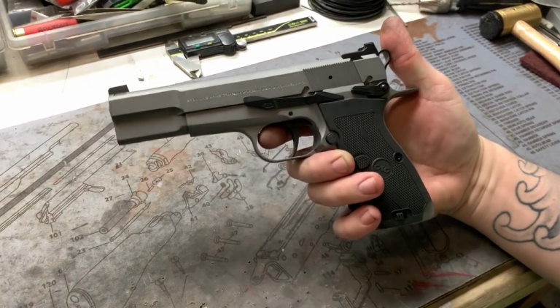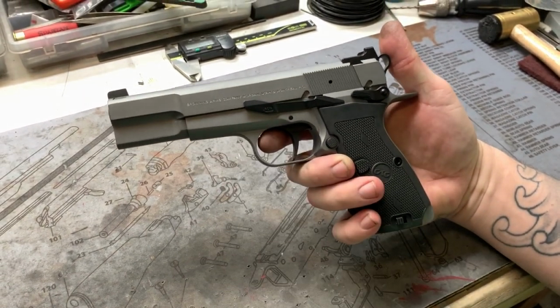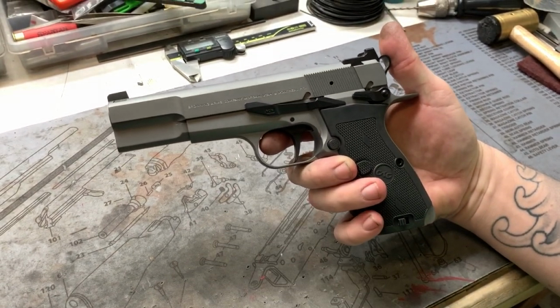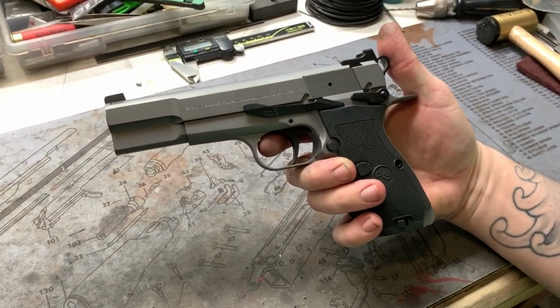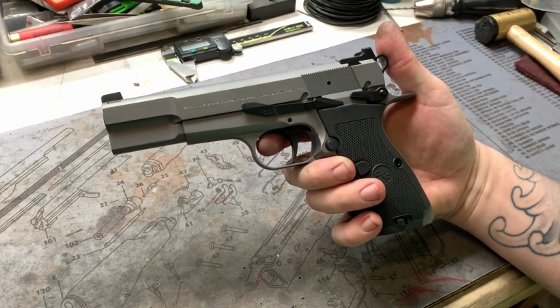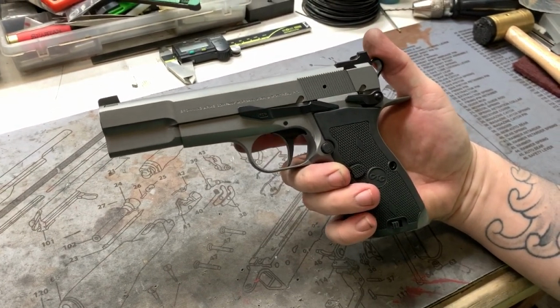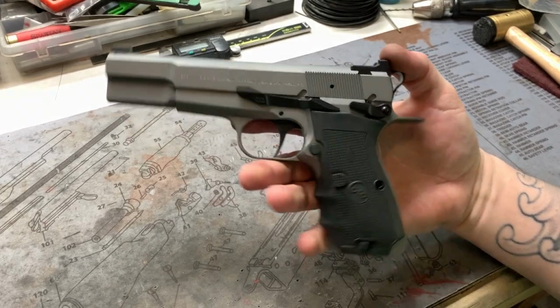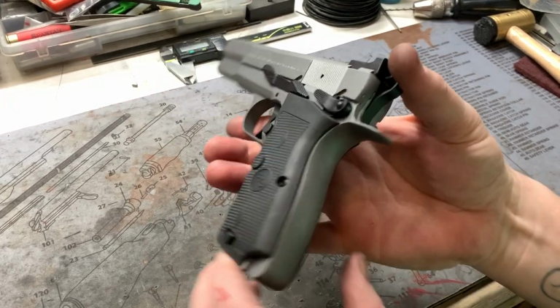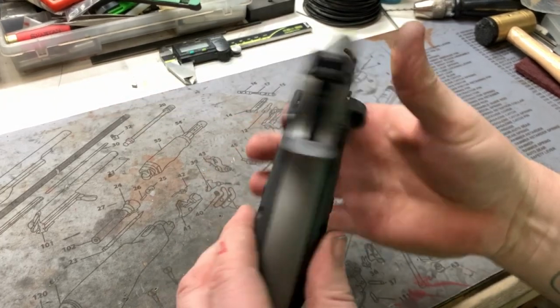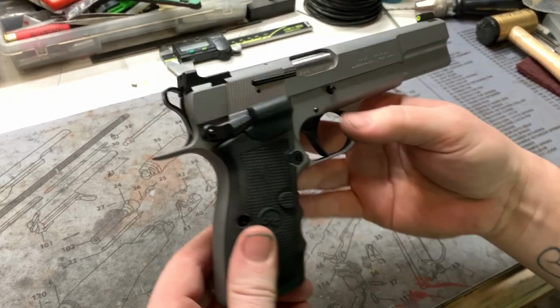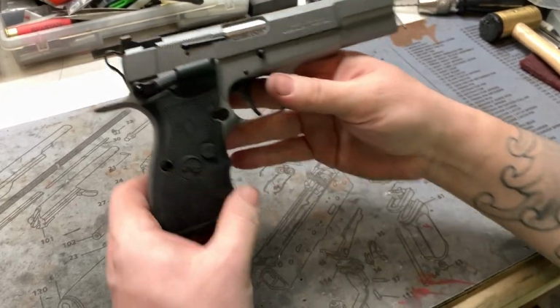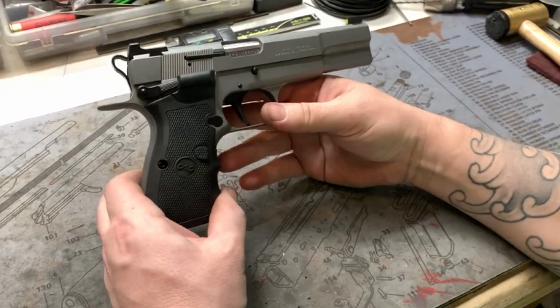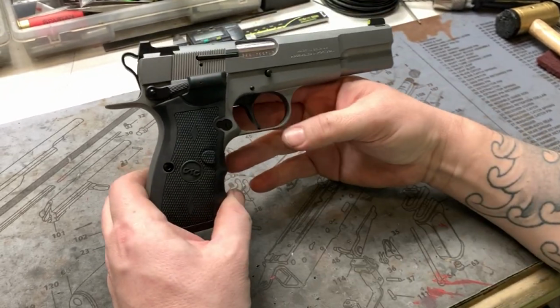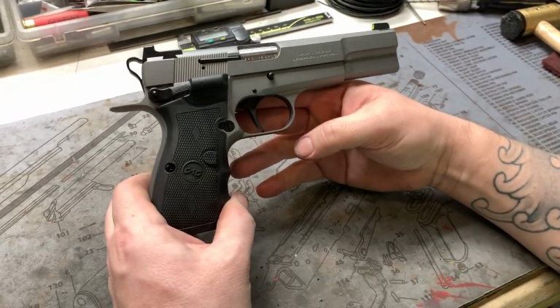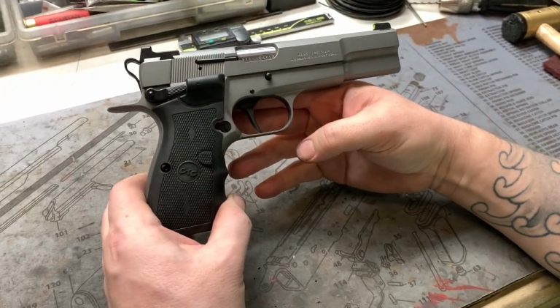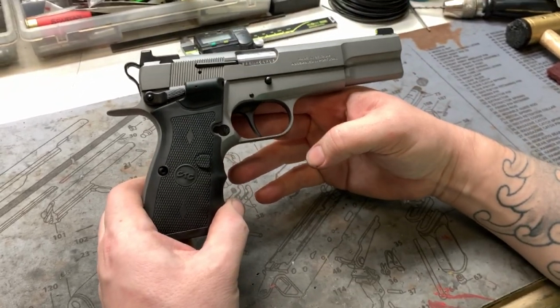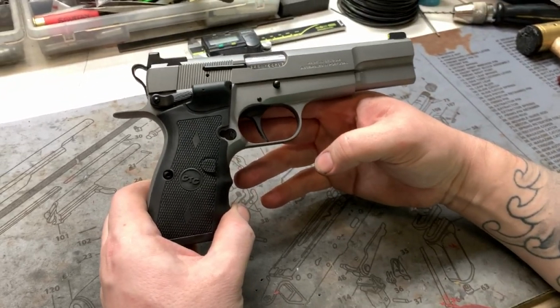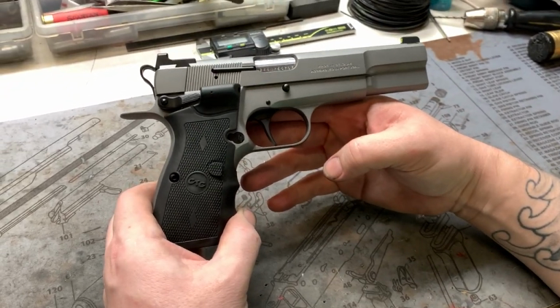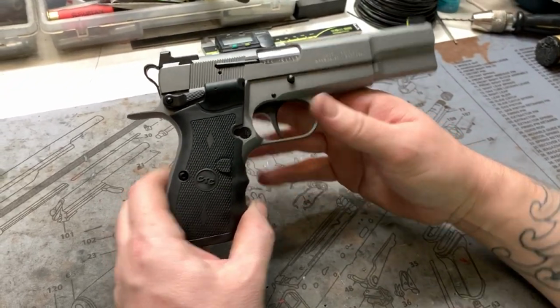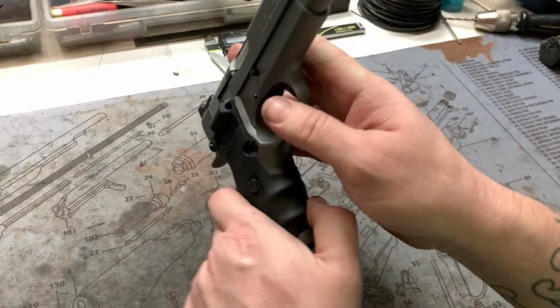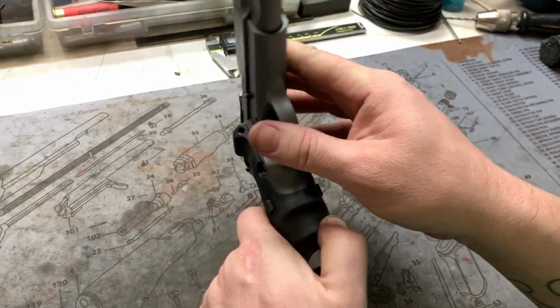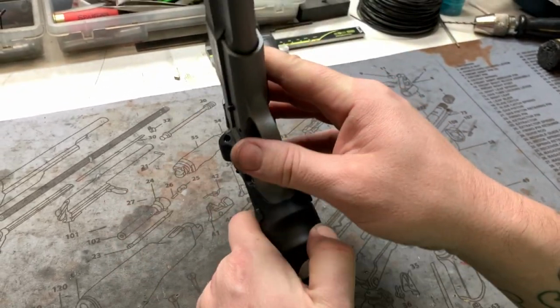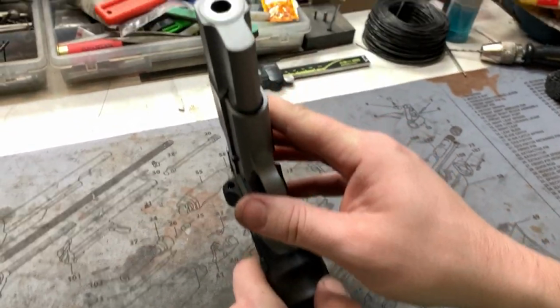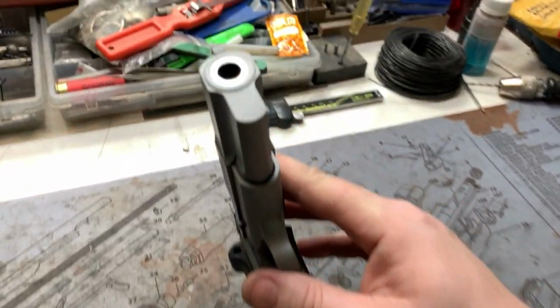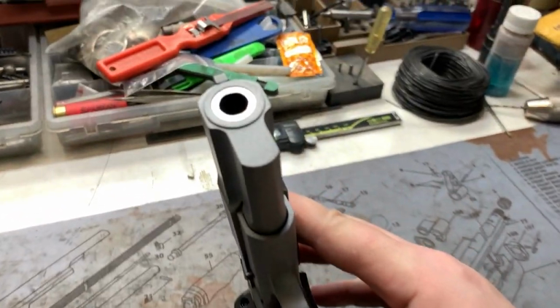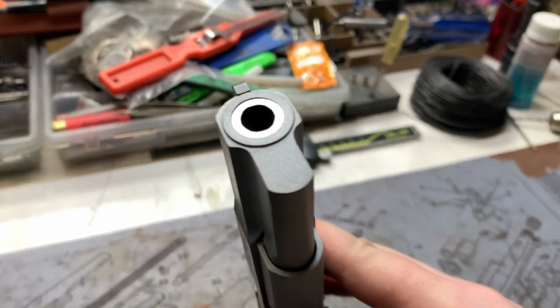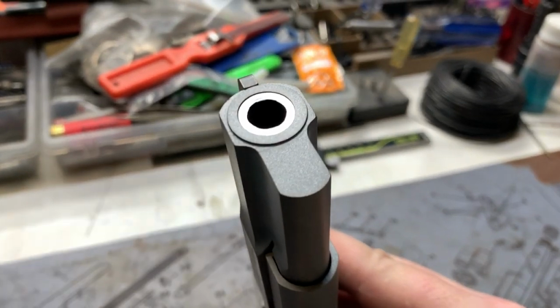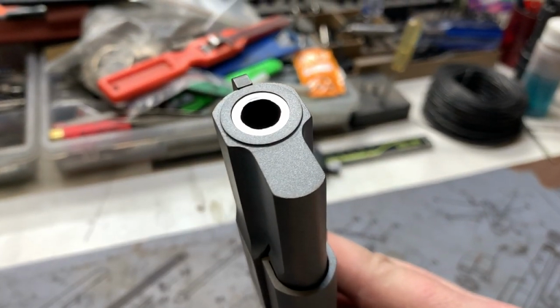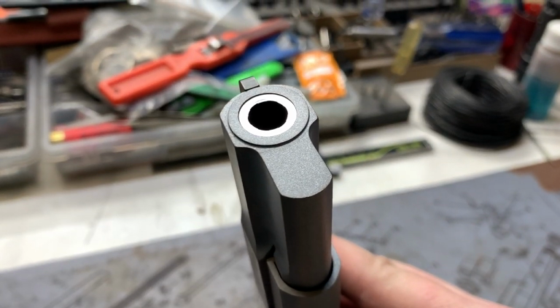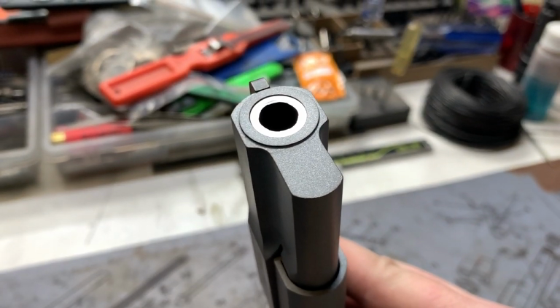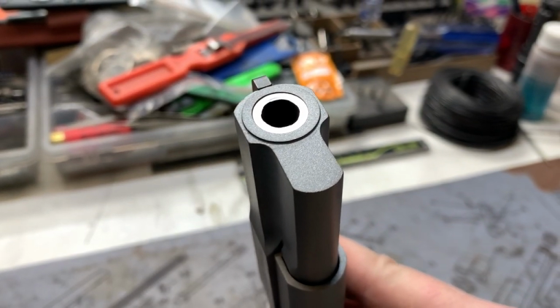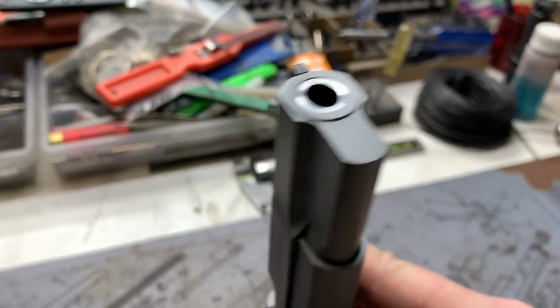We've got the RDIH slide release lever. Besides that, we have a crowned barrel — 11 degrees into the bushing, of course.